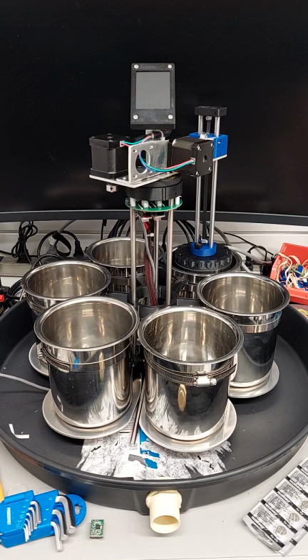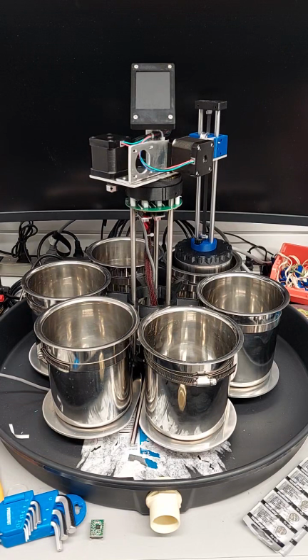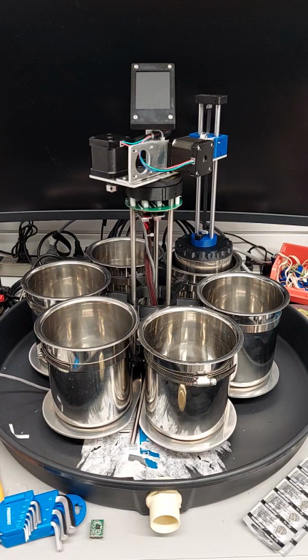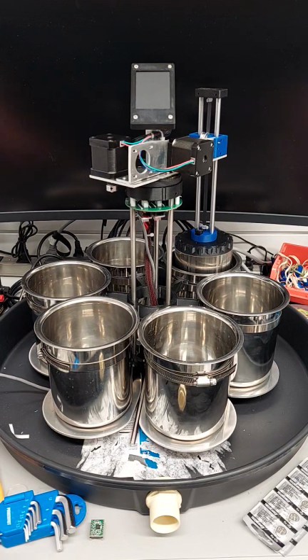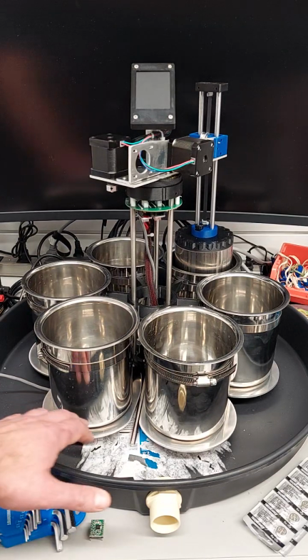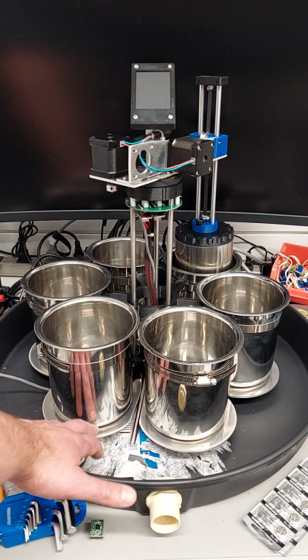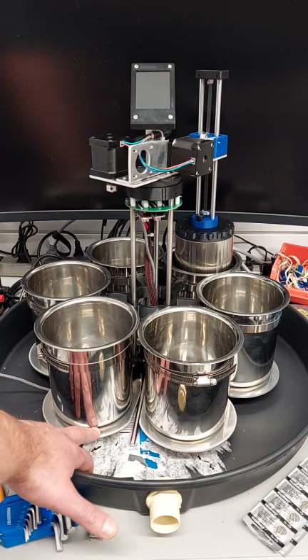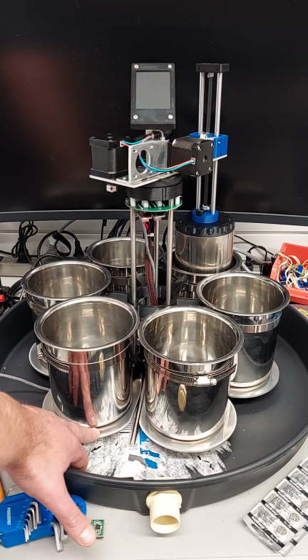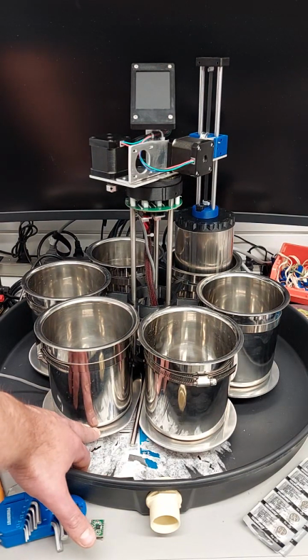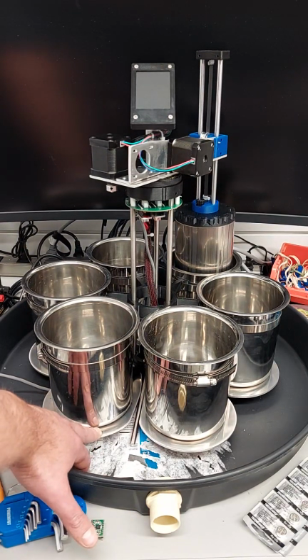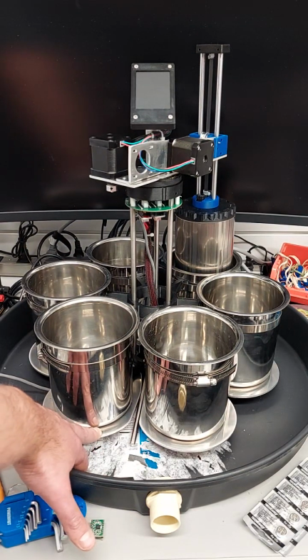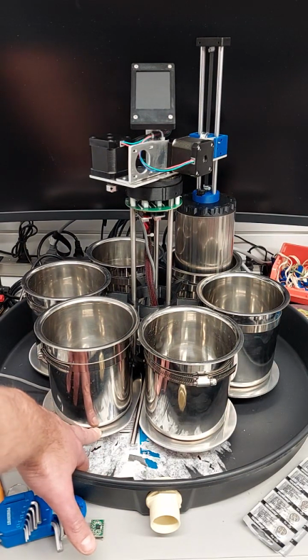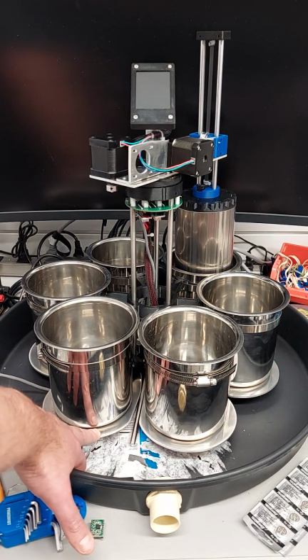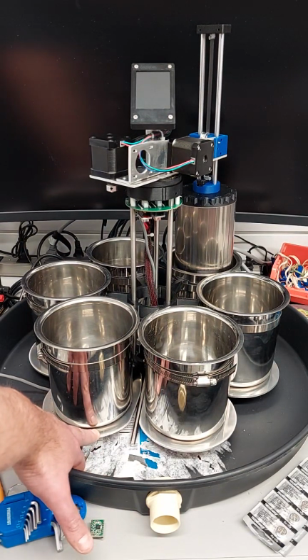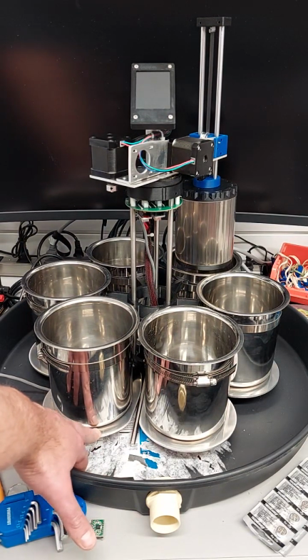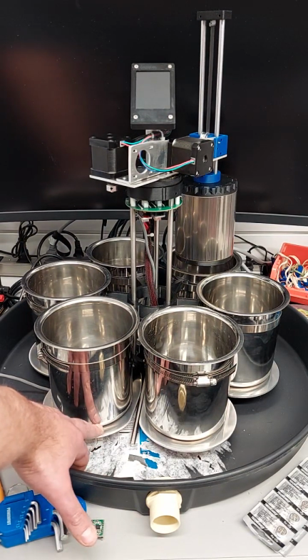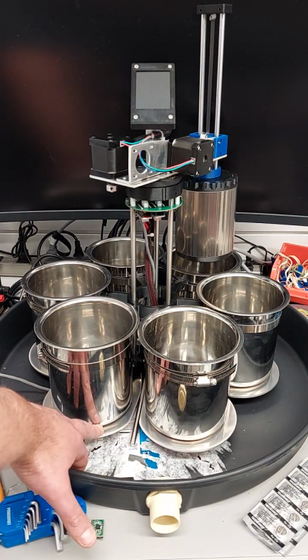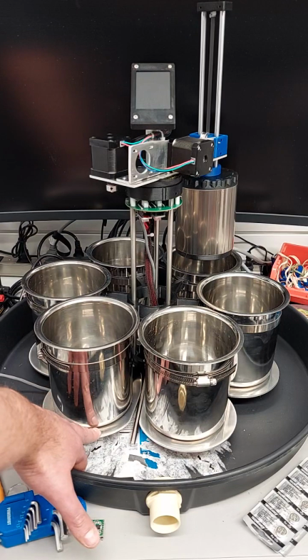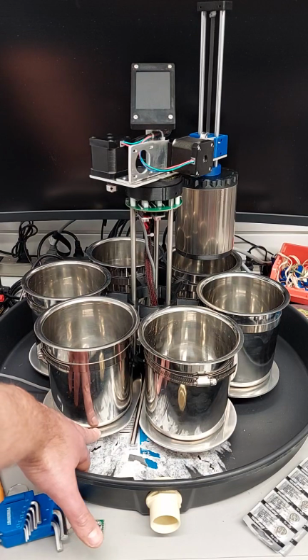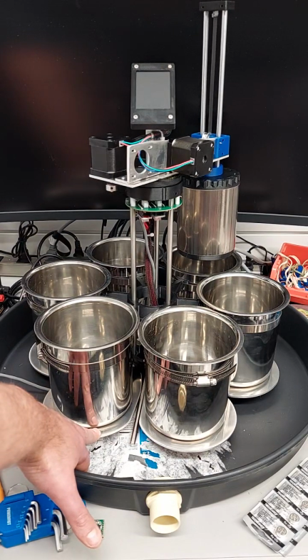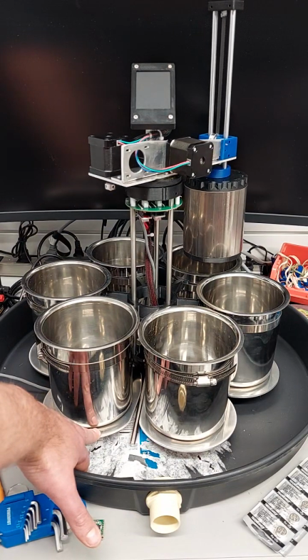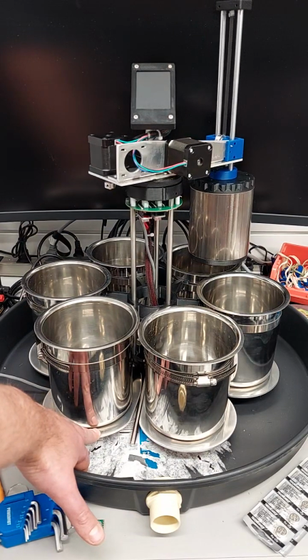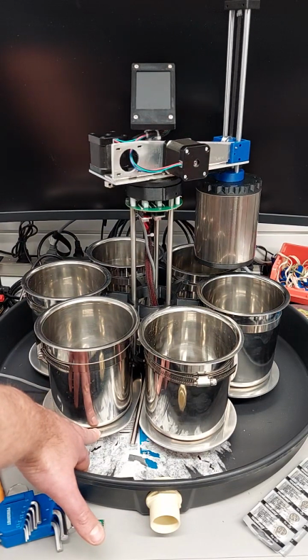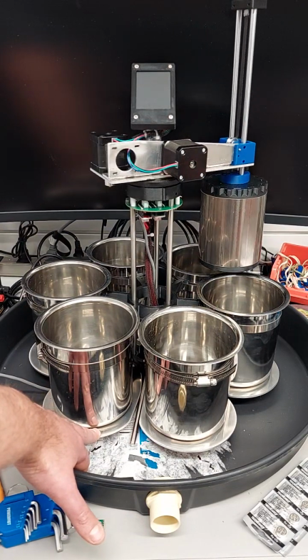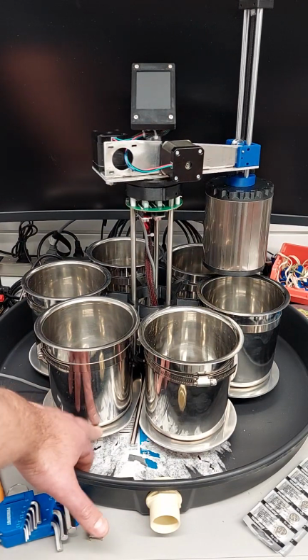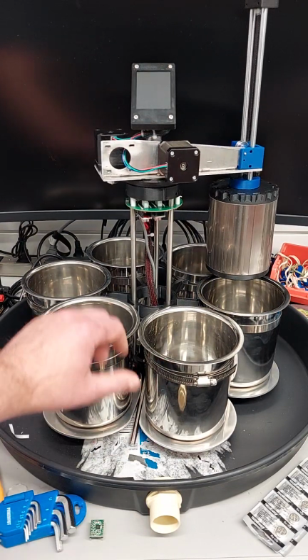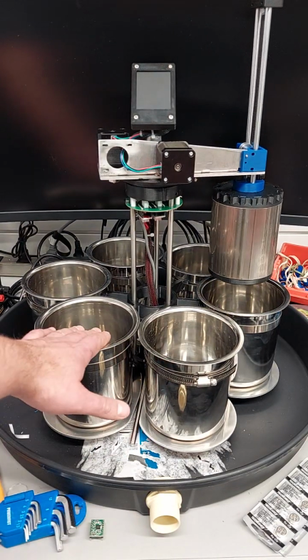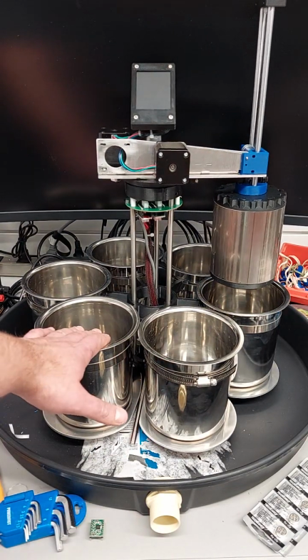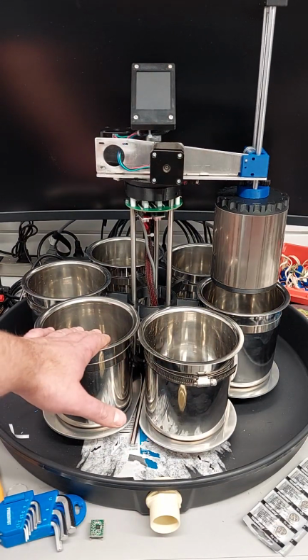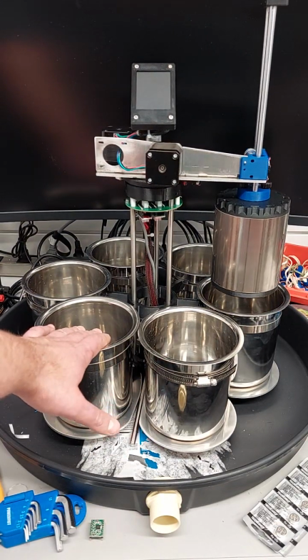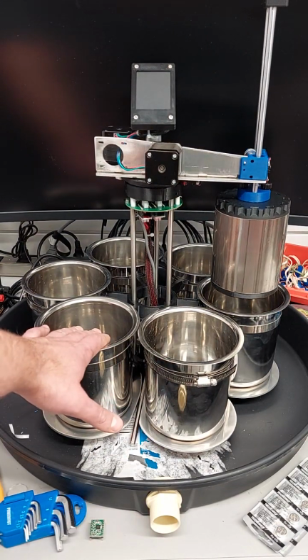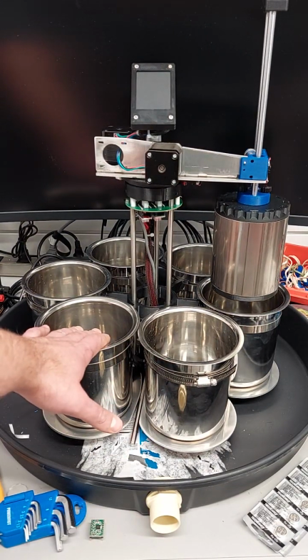Underneath some of the pads at the bottom is a heating pad, which heats the chemicals as needed.